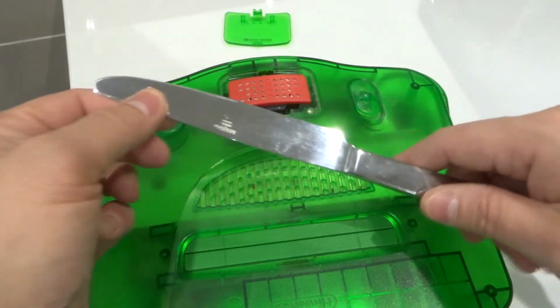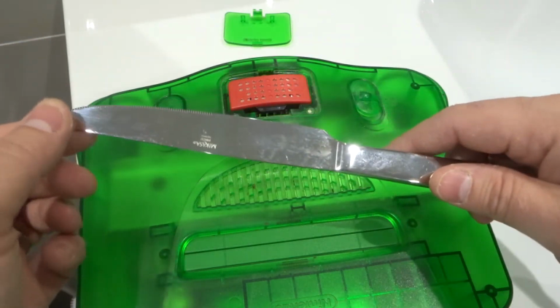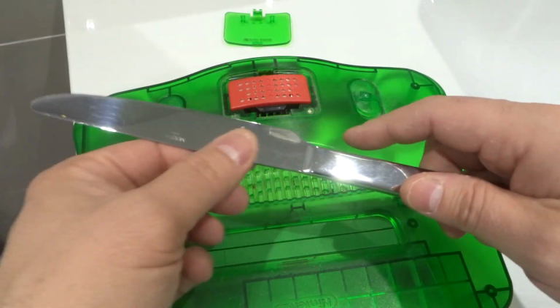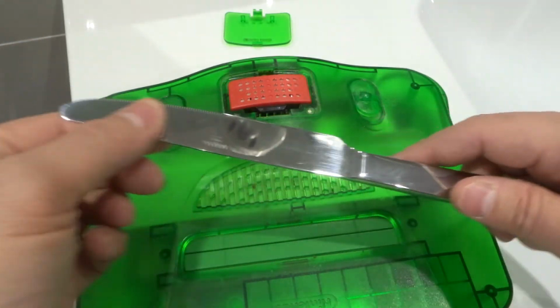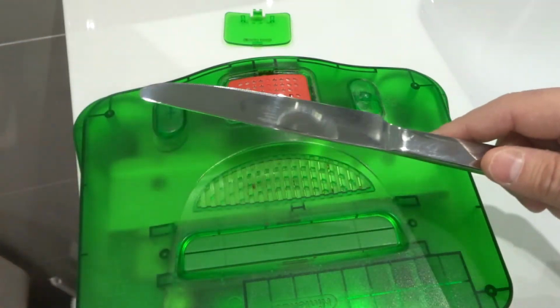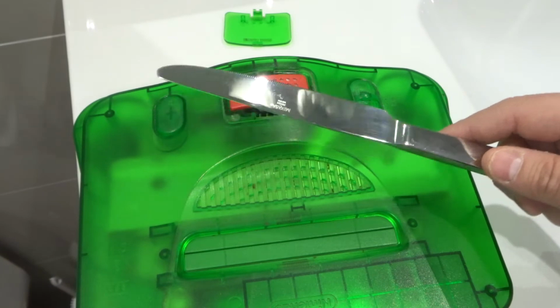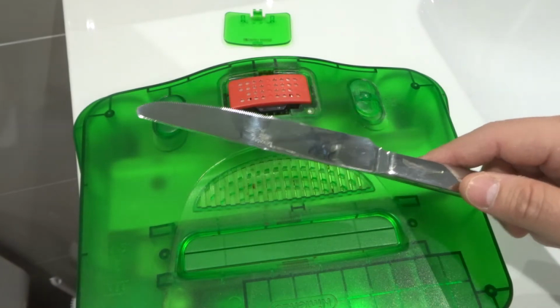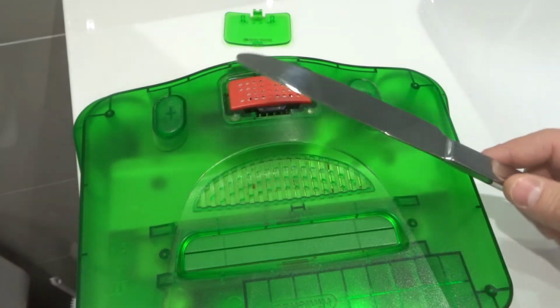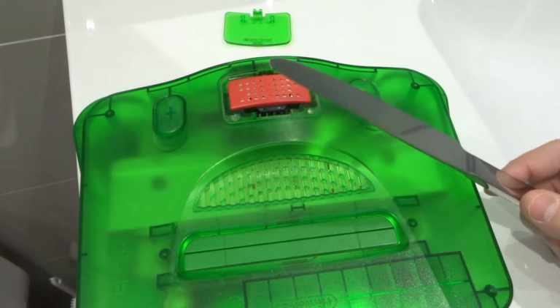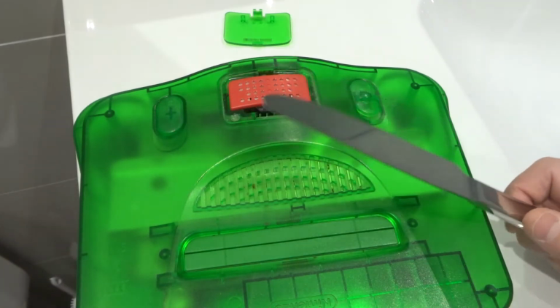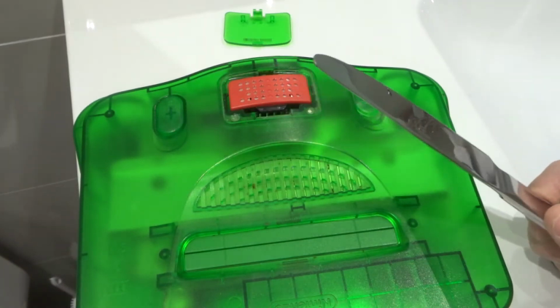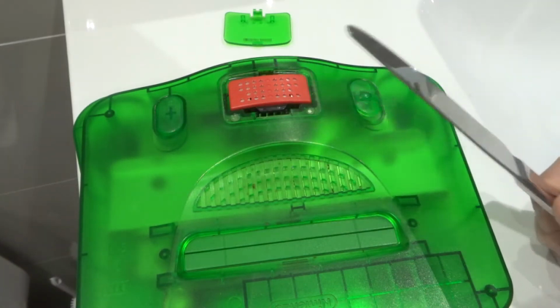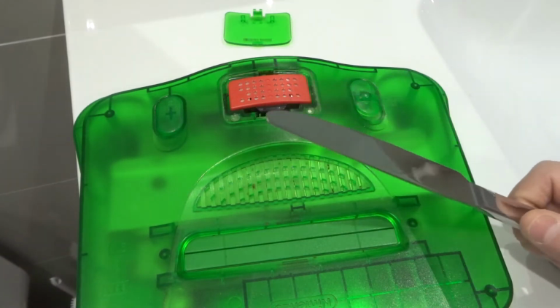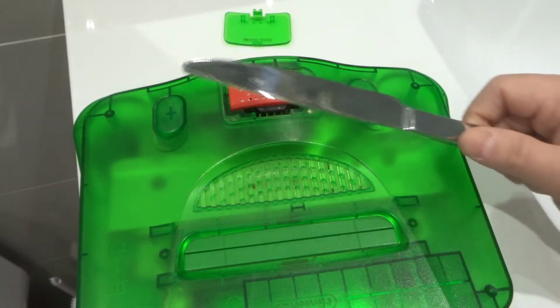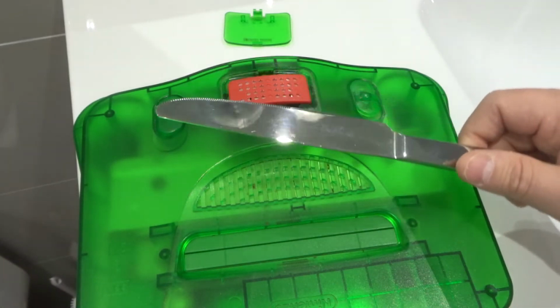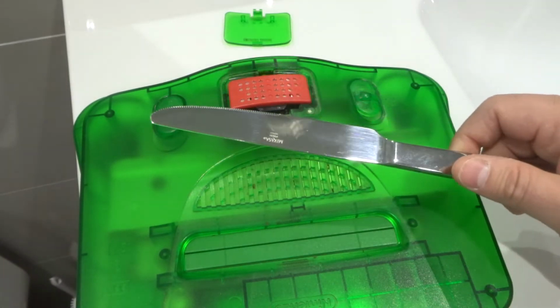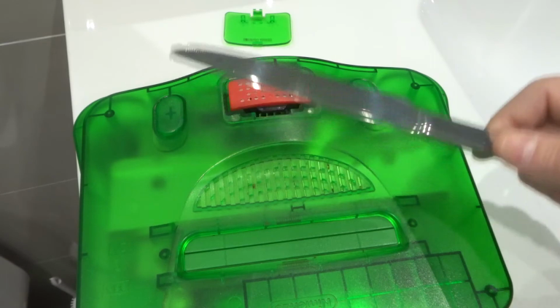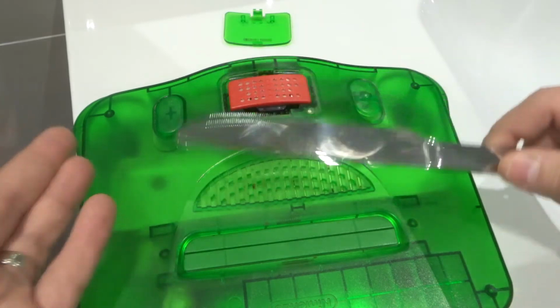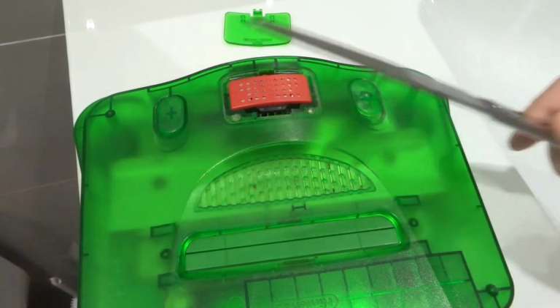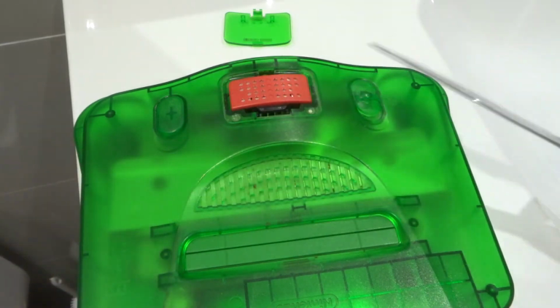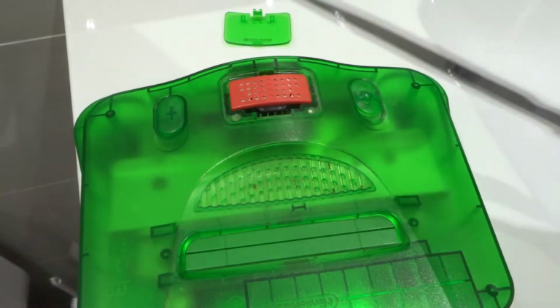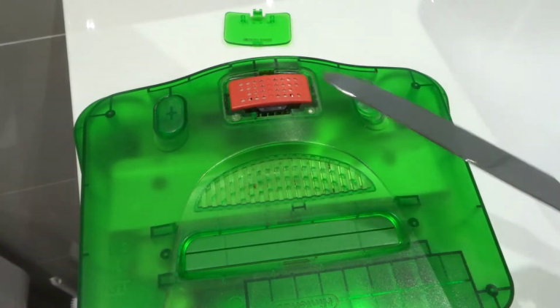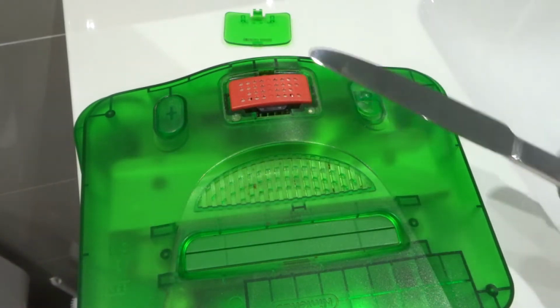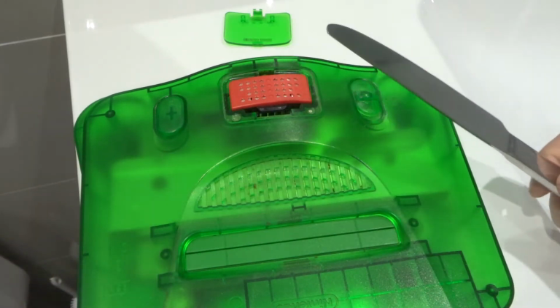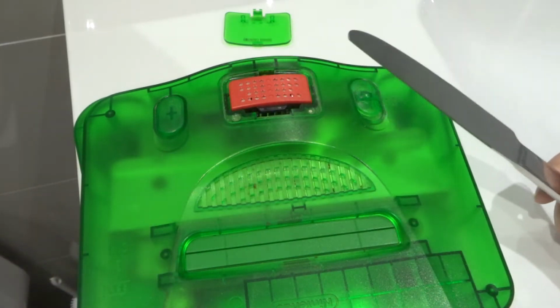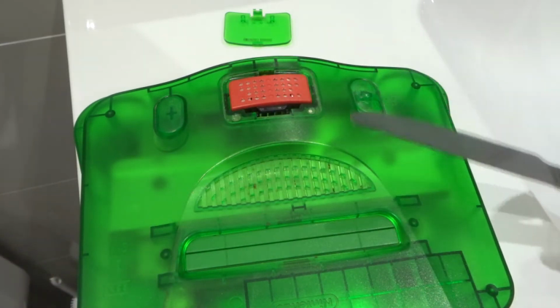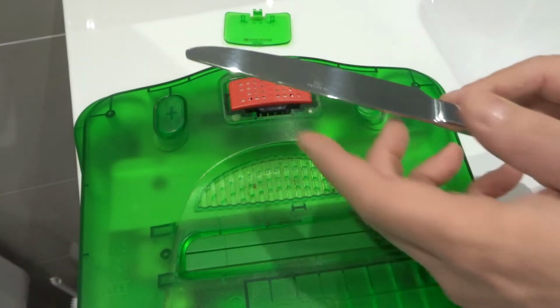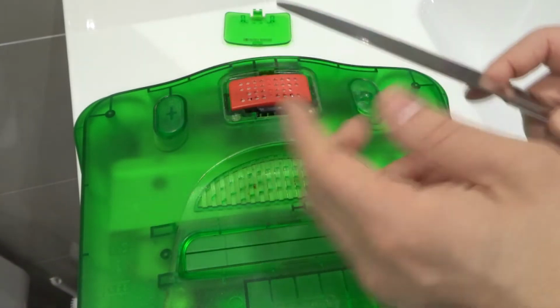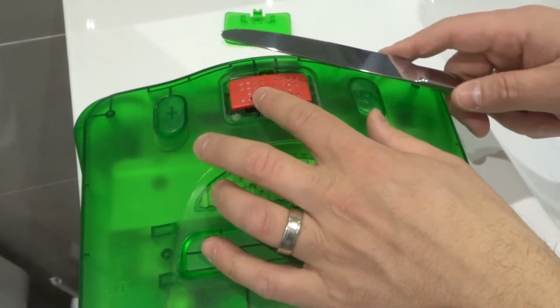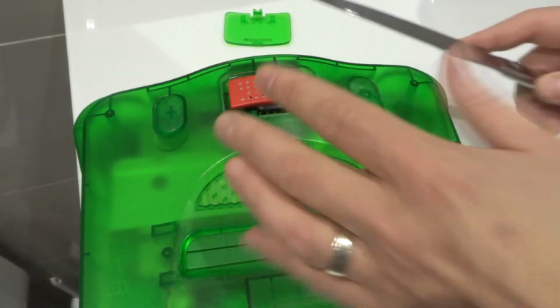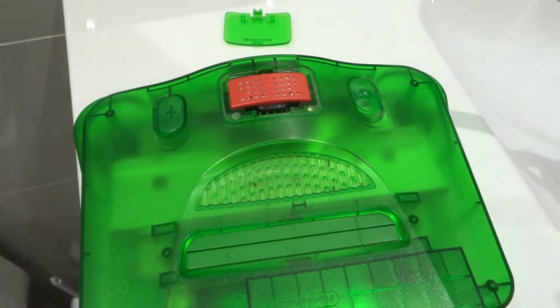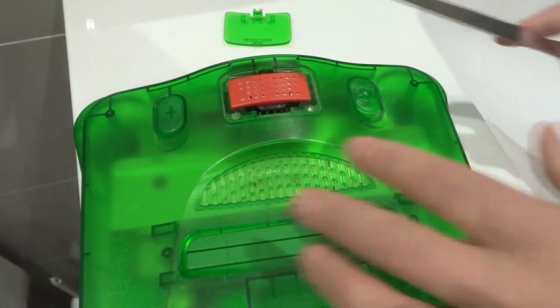Please don't tell my wife that I'm using one of our nice knives for this, although she's probably going to find out anyways. When she sees me walking up with an N64 and a knife, she's going to say, "What the heck were you doing?" But it is what it is — I'm going to have to explain it to her. Not a big deal, but you guys are going to get a great video.